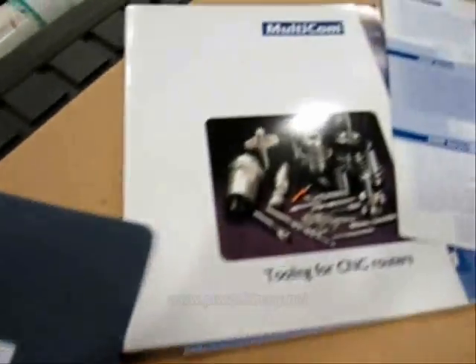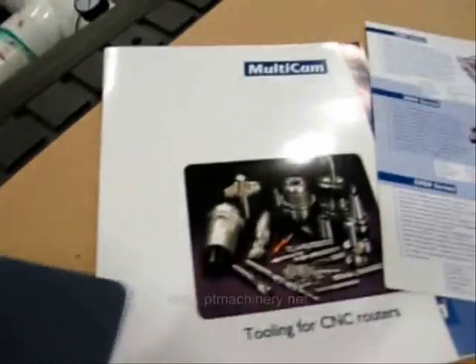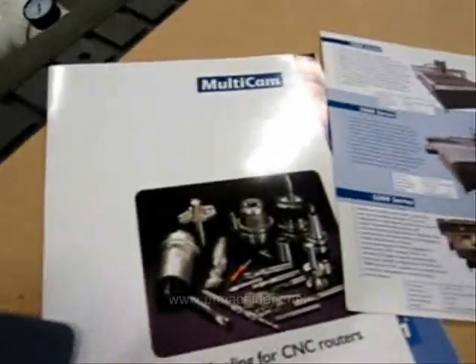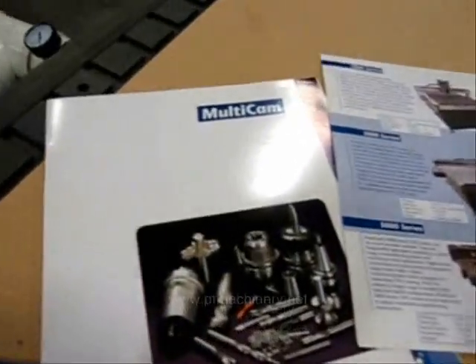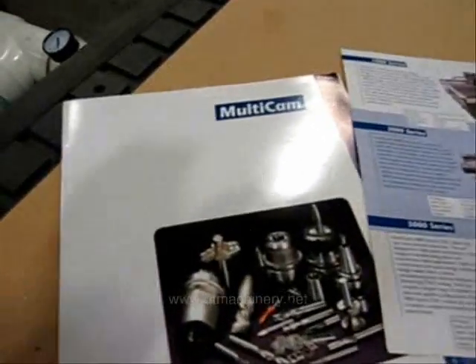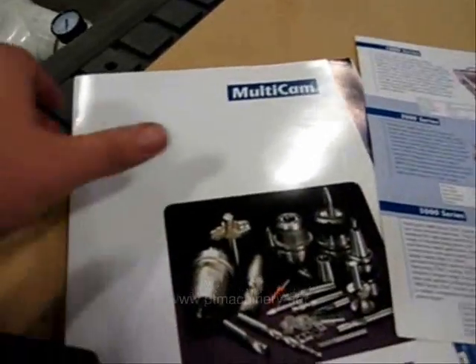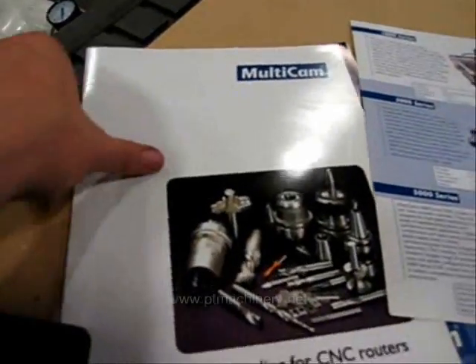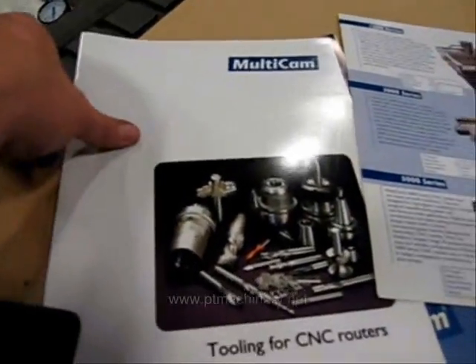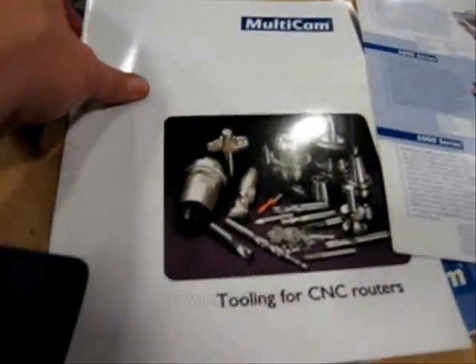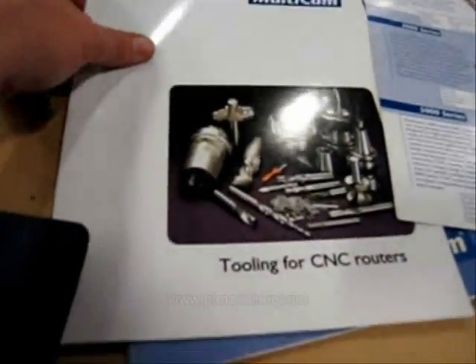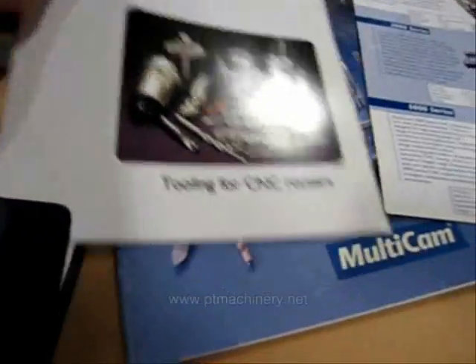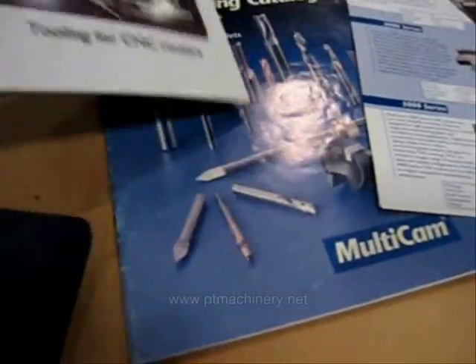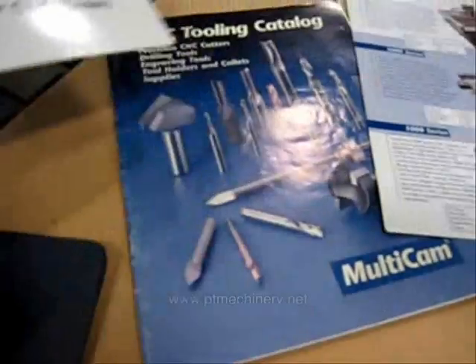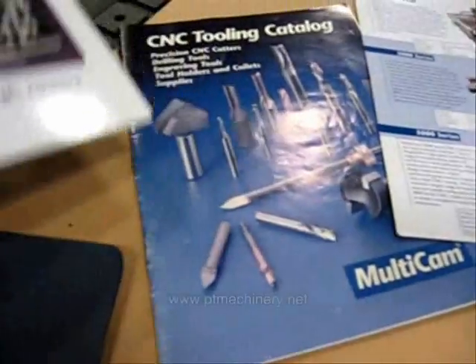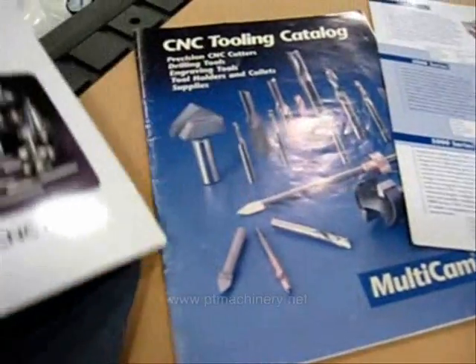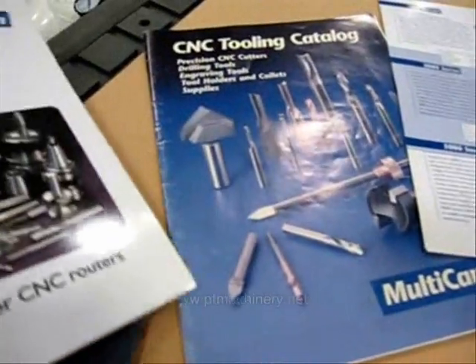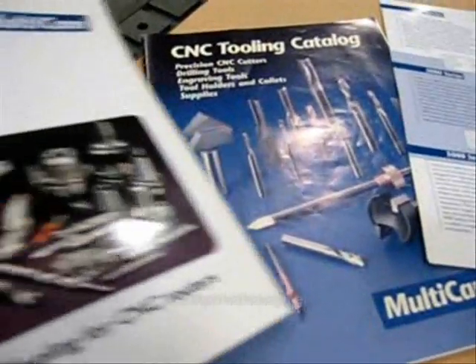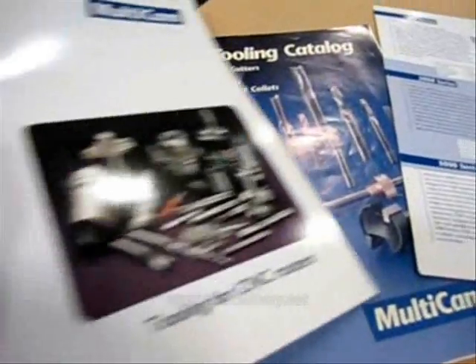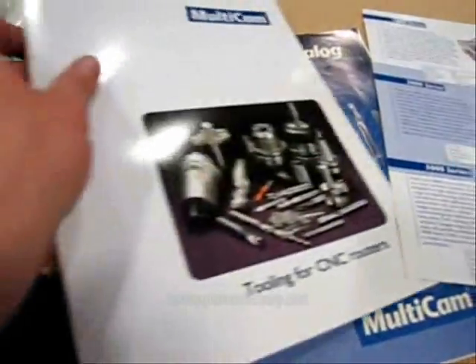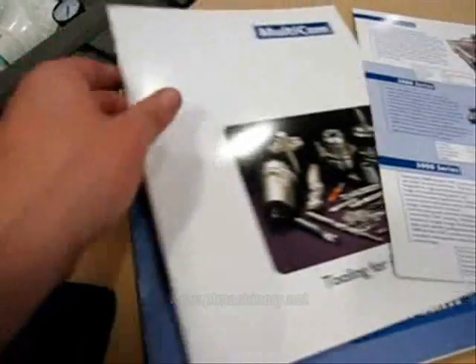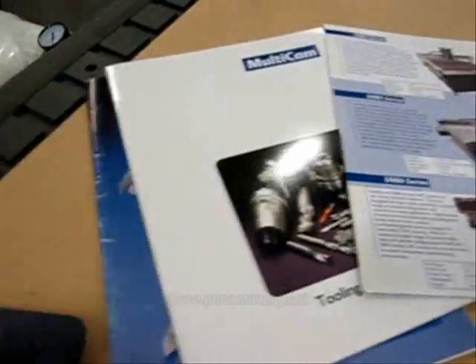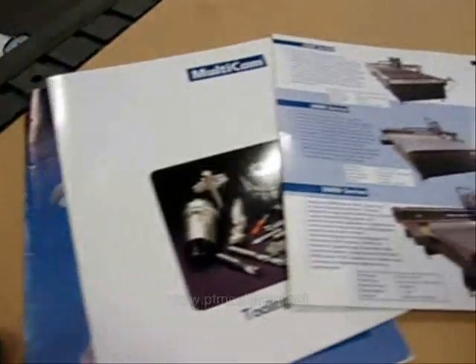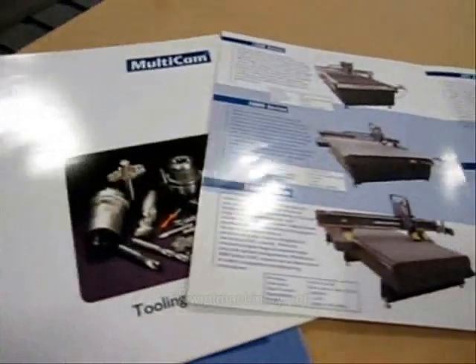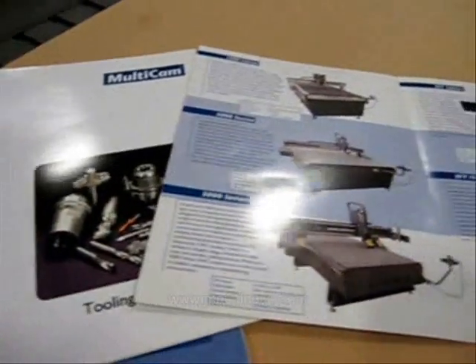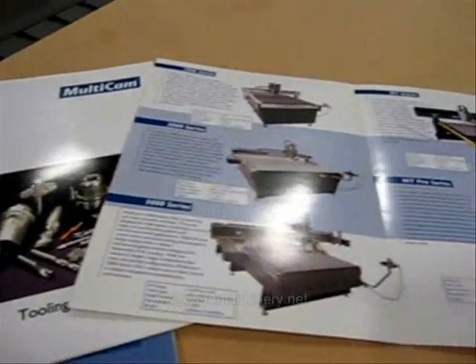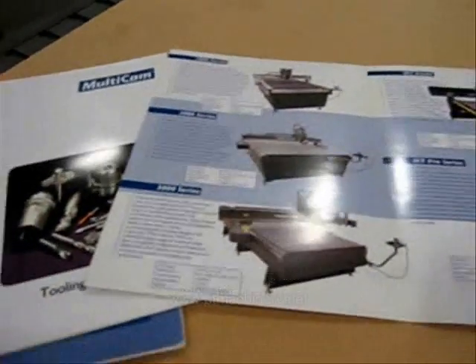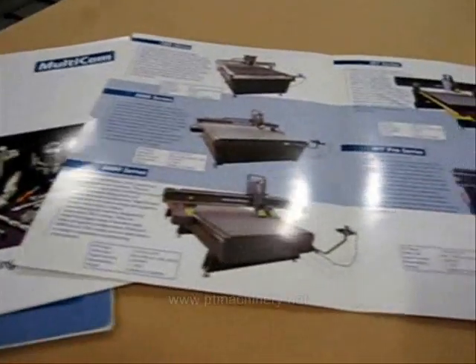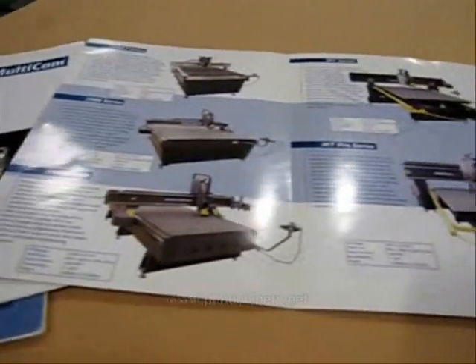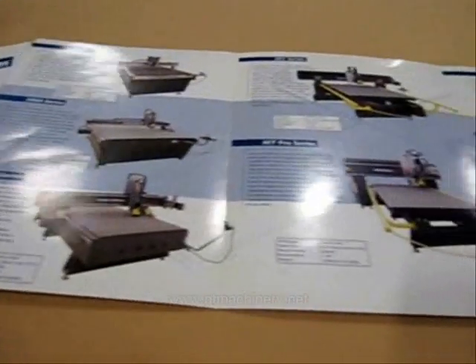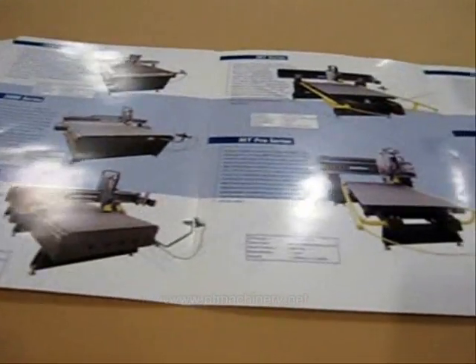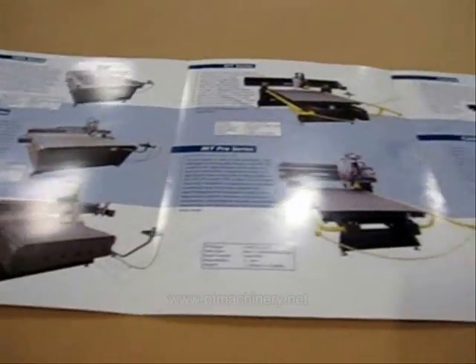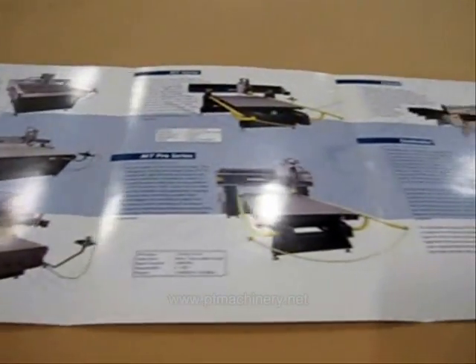All the original documentation — from user's manuals to tooling guides and maintenance procedures — is all included with the machine.